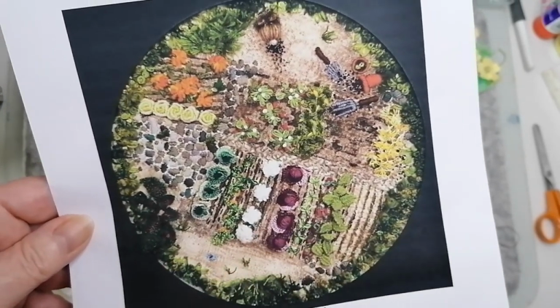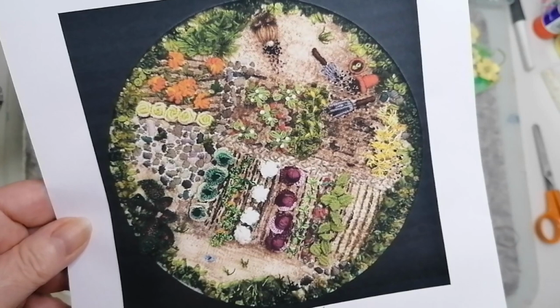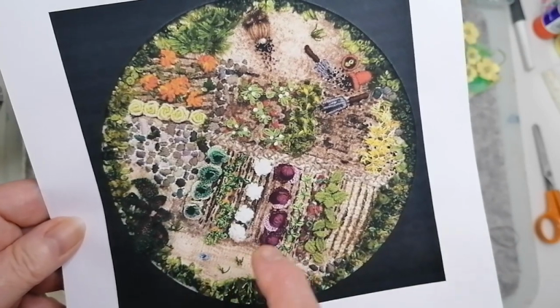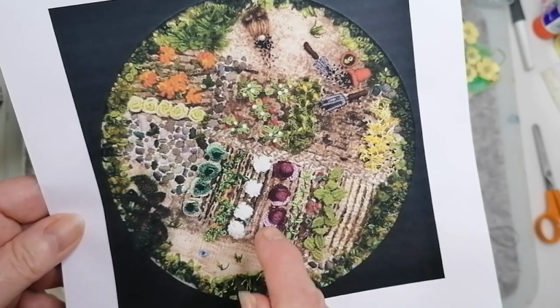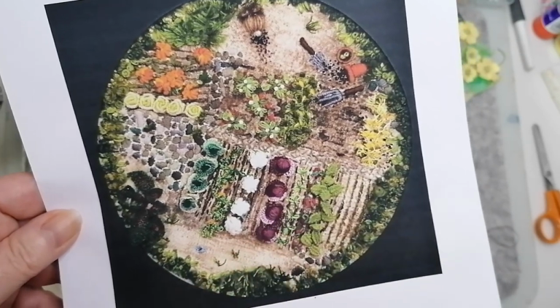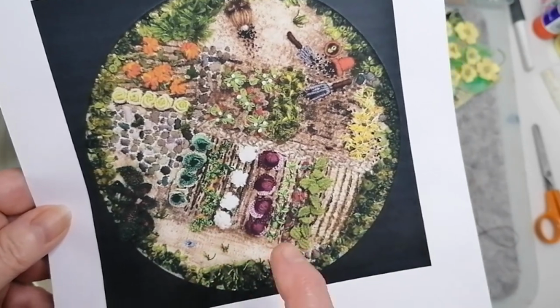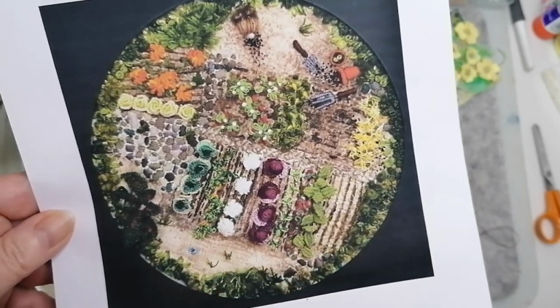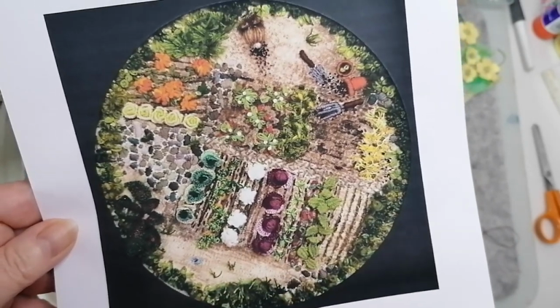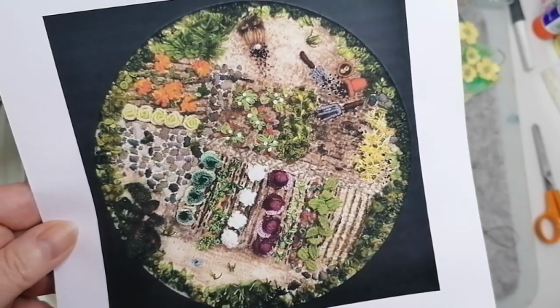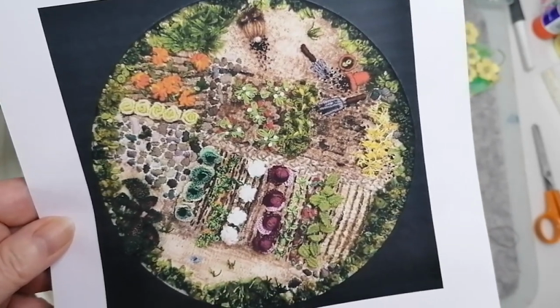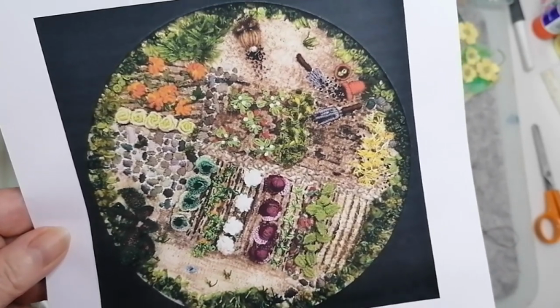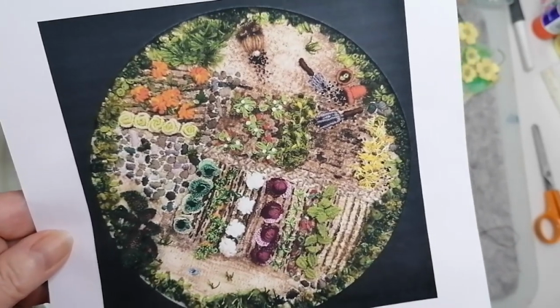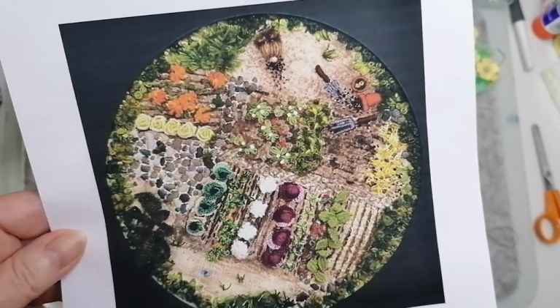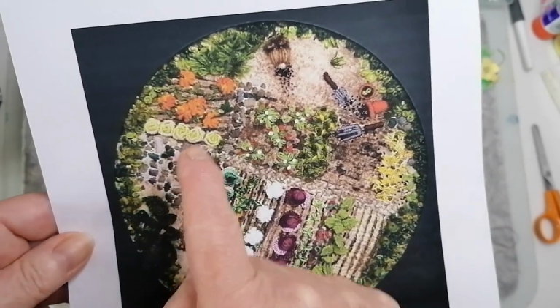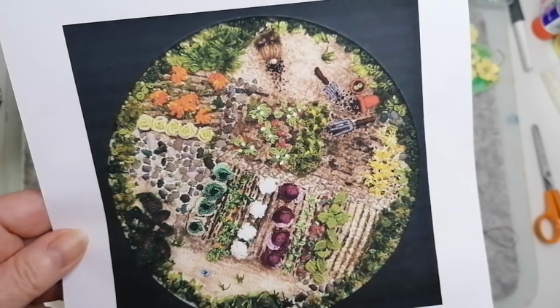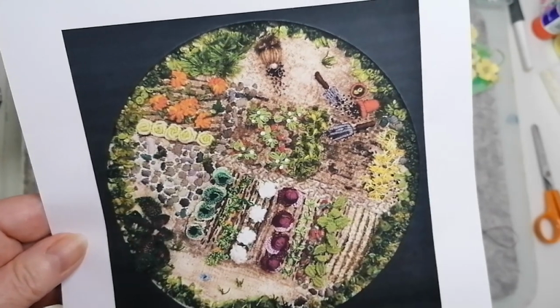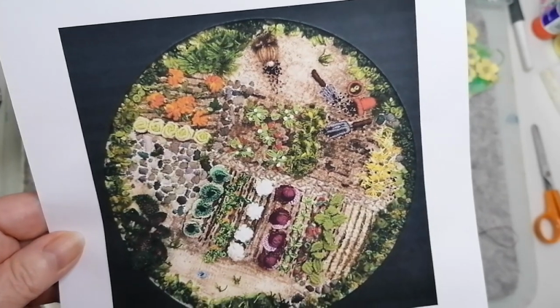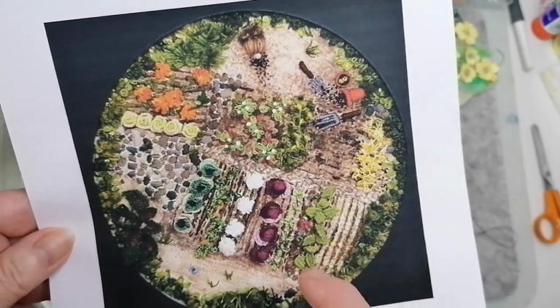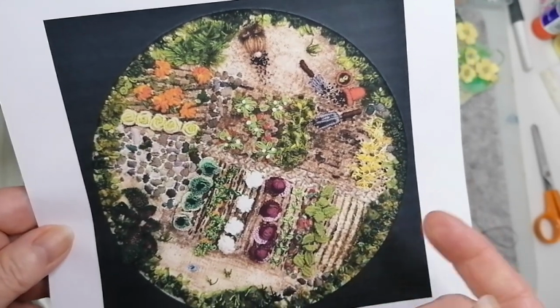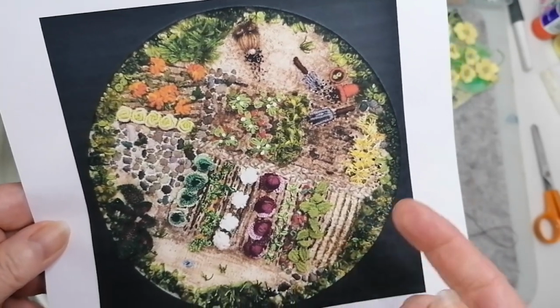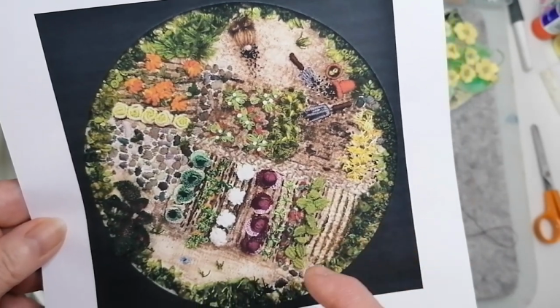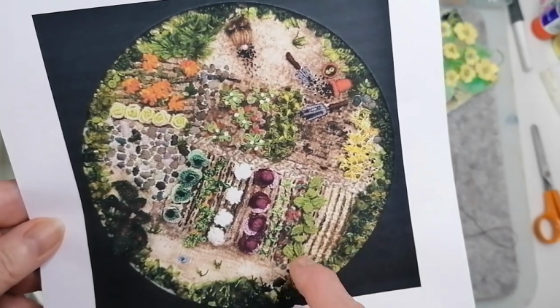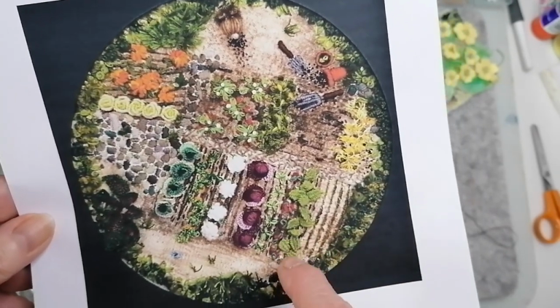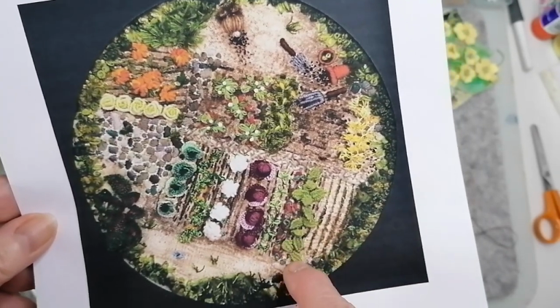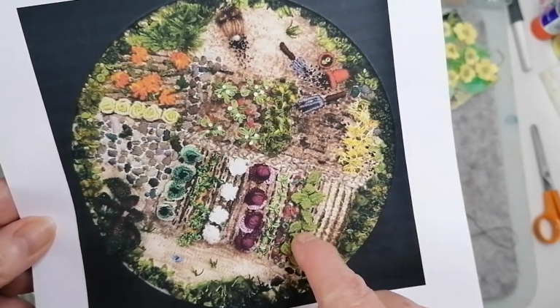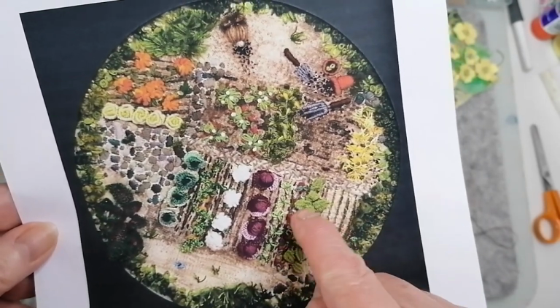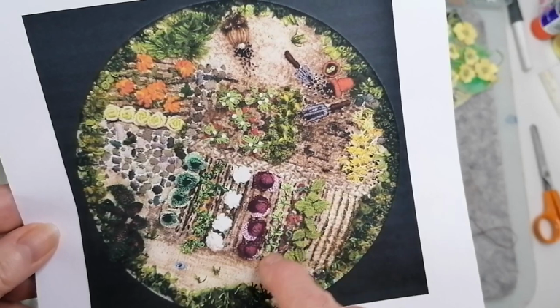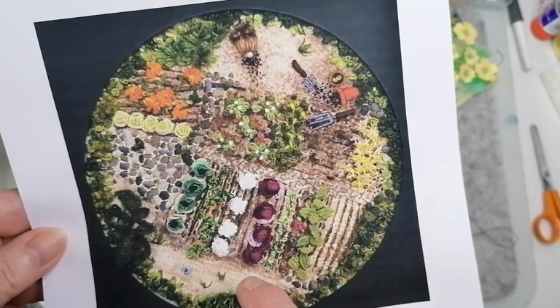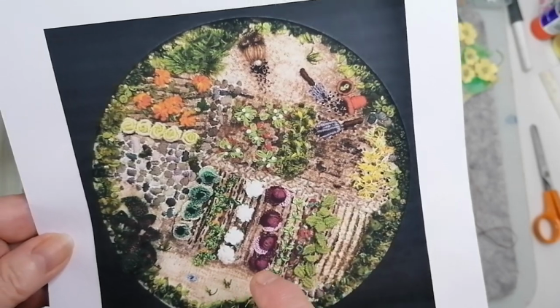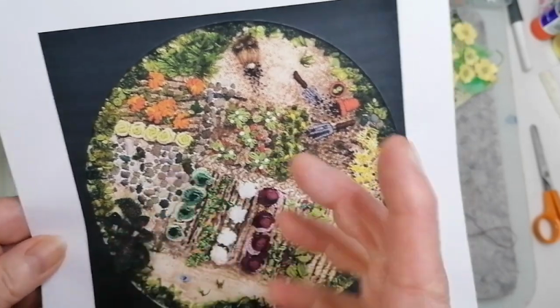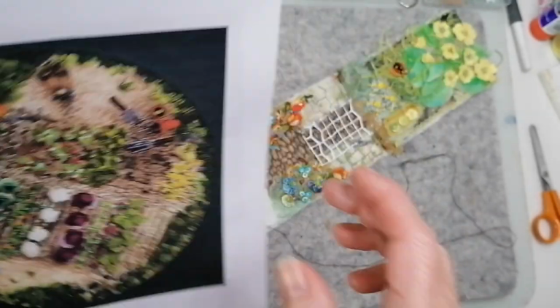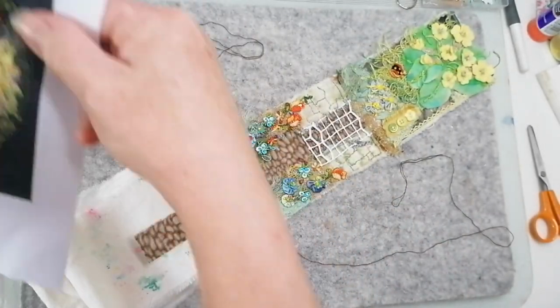Cauliflowers — love cauliflowers. Red cabbage — love it. I'm going to do all the vegetables I like: green cabbage, carrots. I don't know, I think these look like radishes. Anyway, we're going to play around.